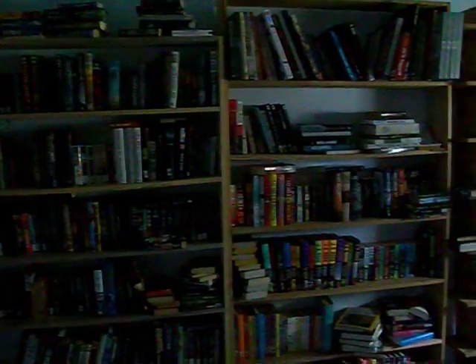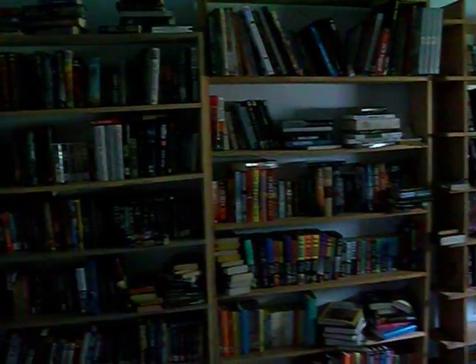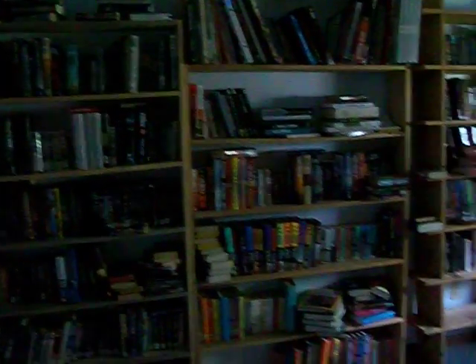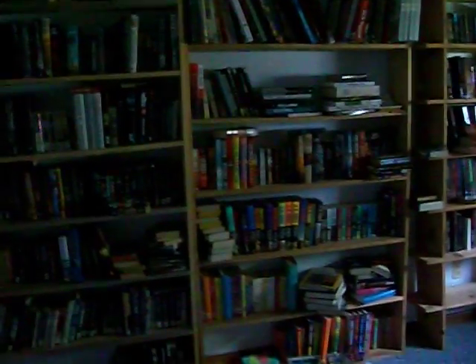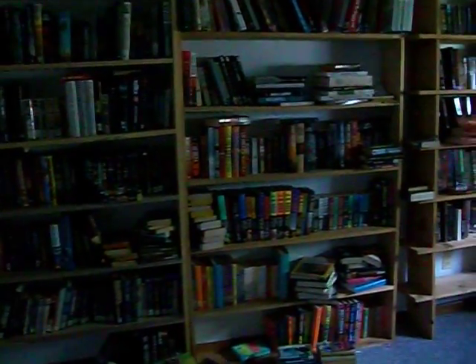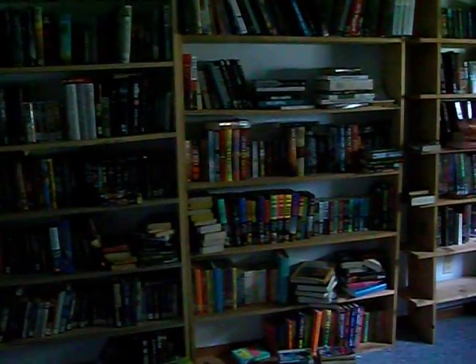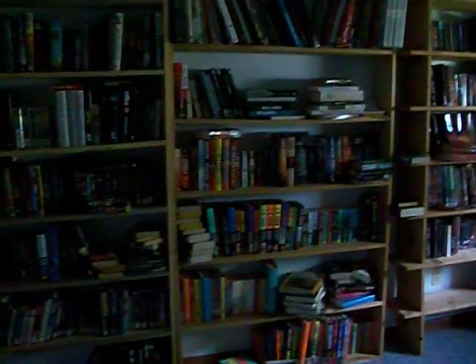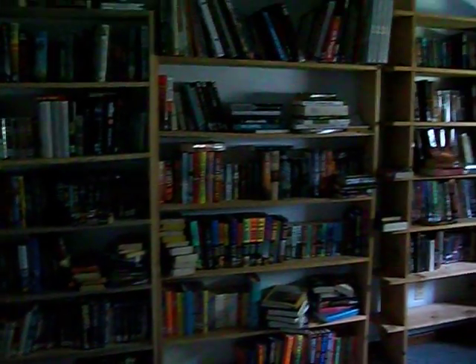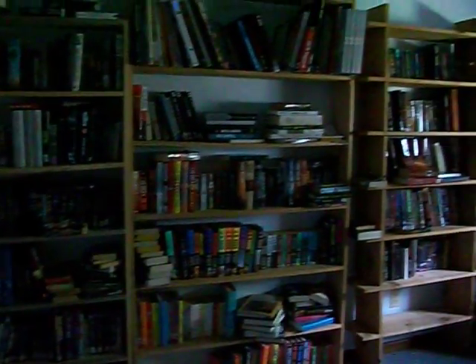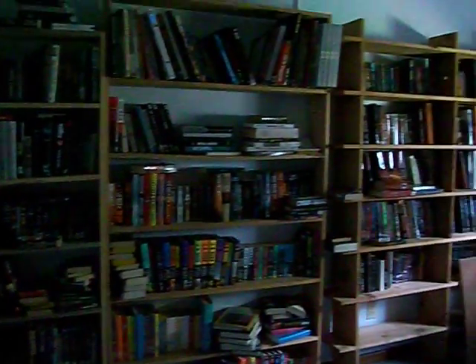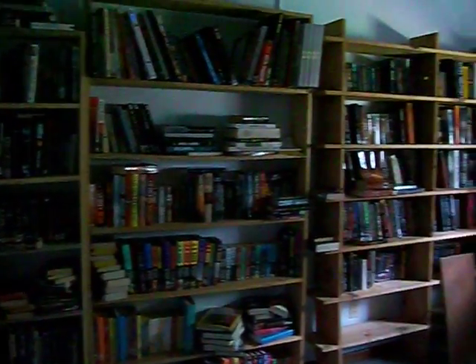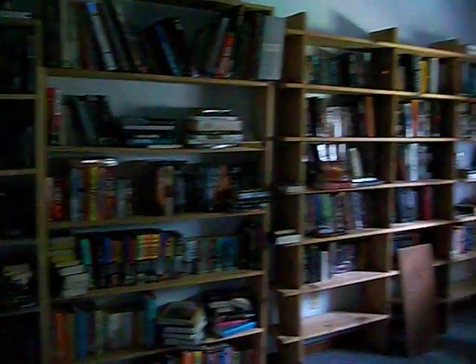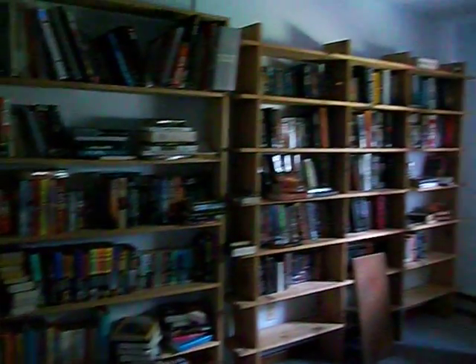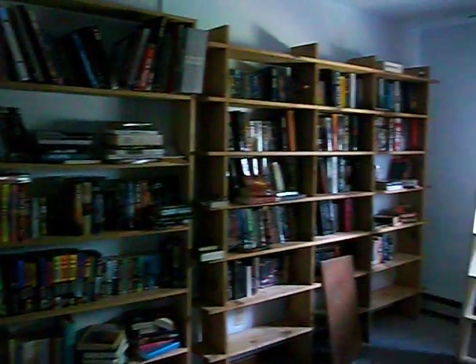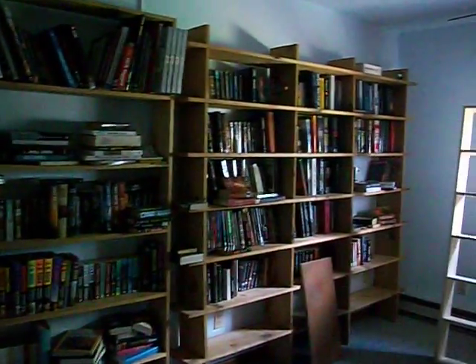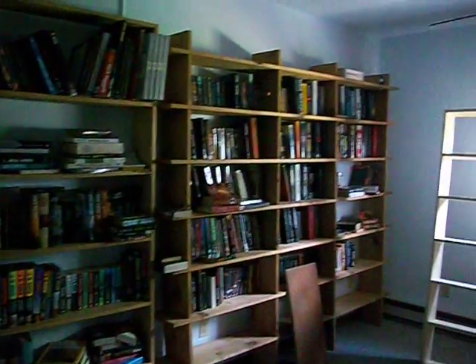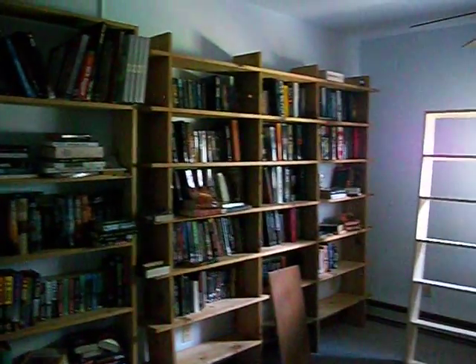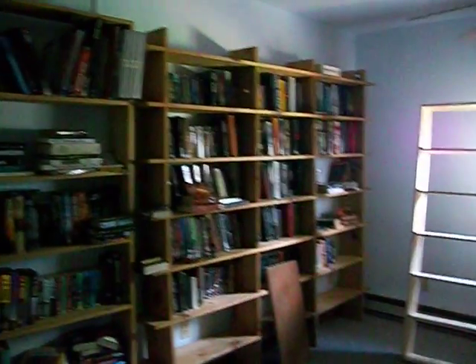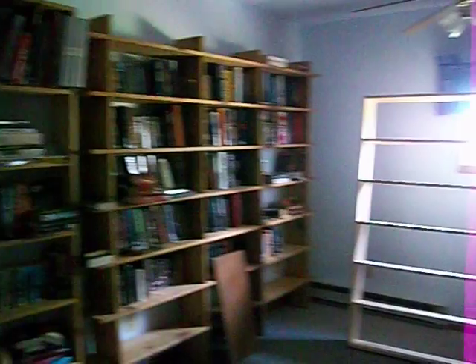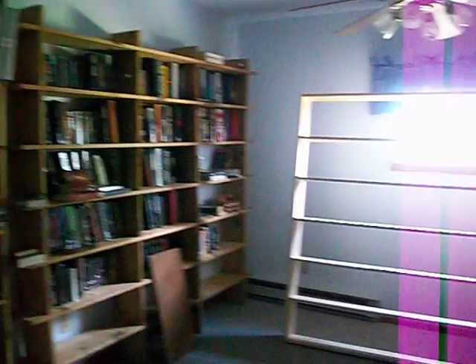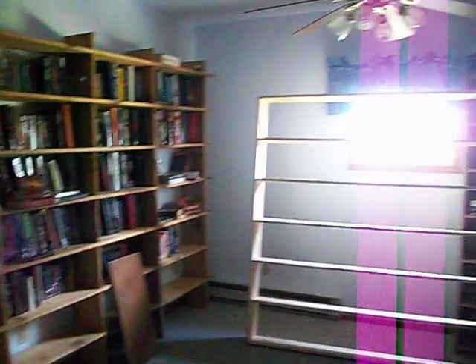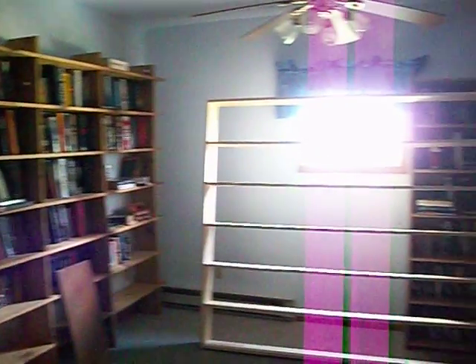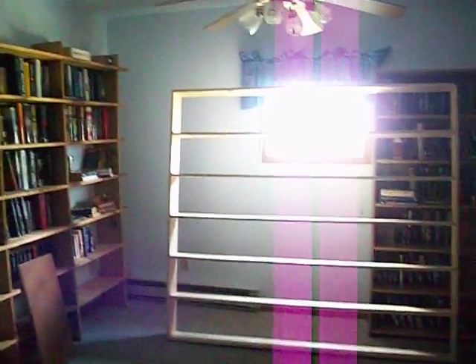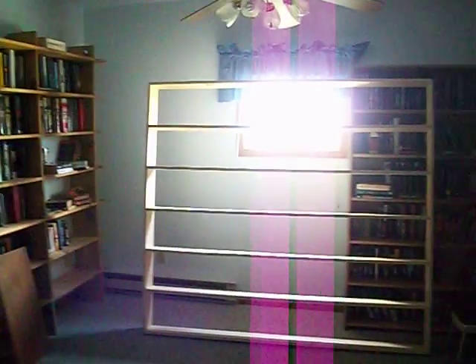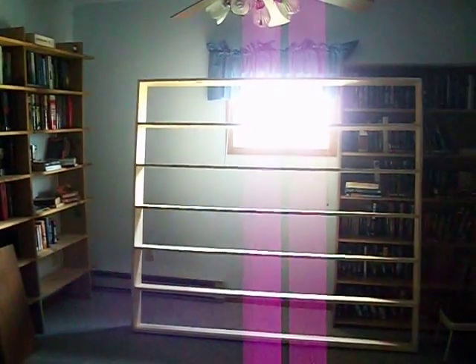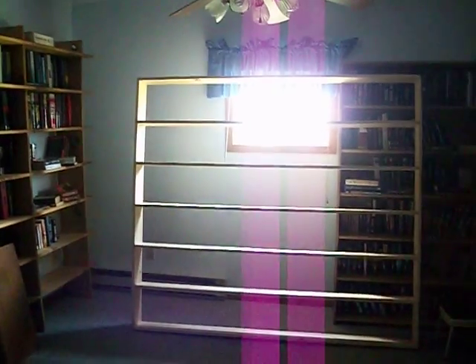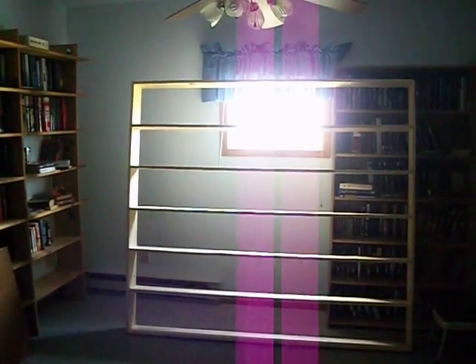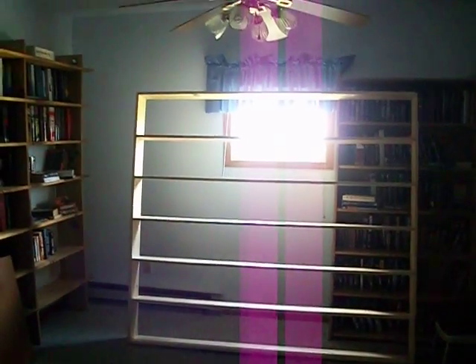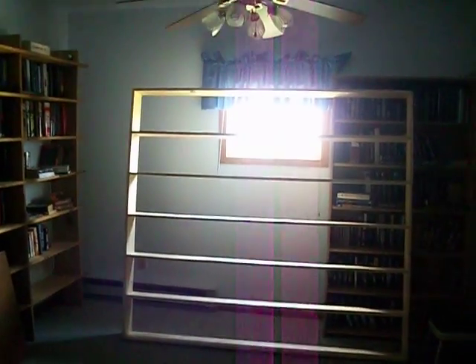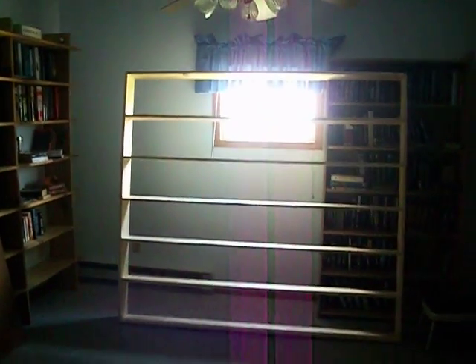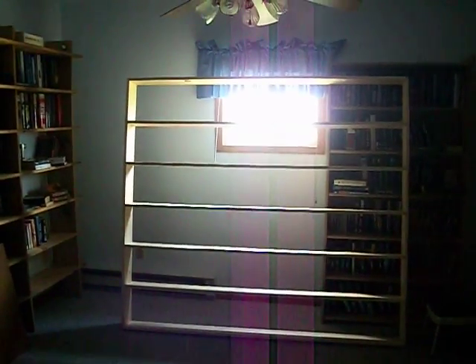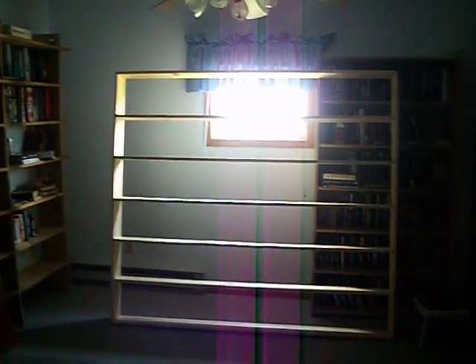As you can see, the library is pretty well getting filled up all the way along. This is the new set of shelves — the windows are behind it so it's really bright.